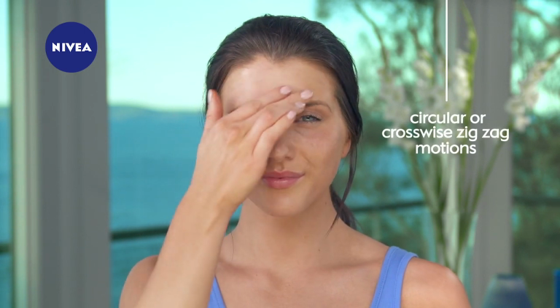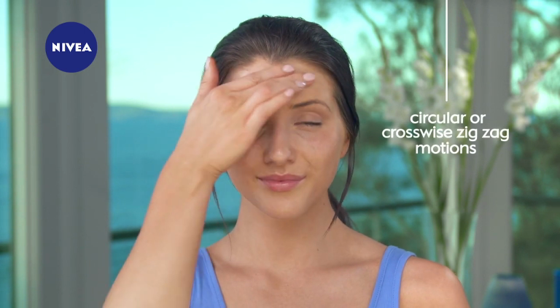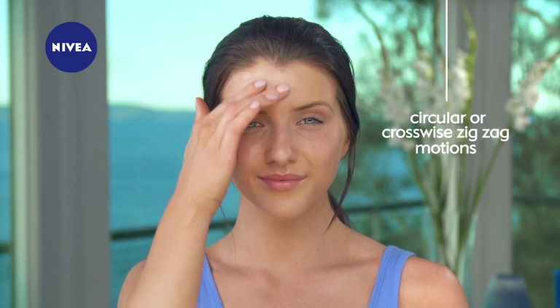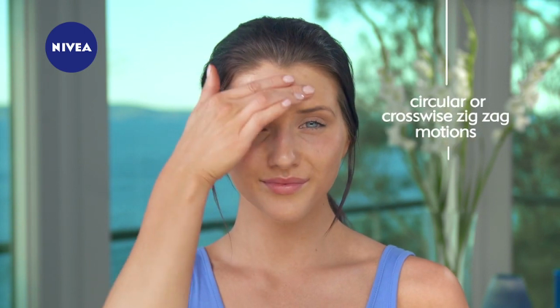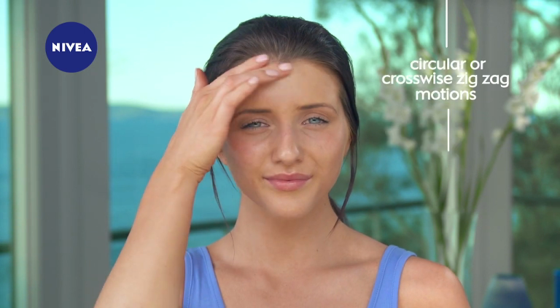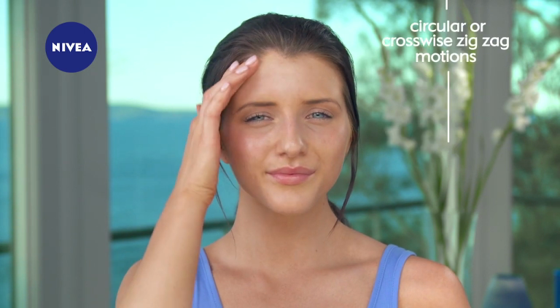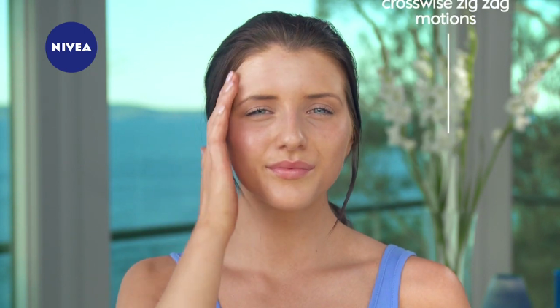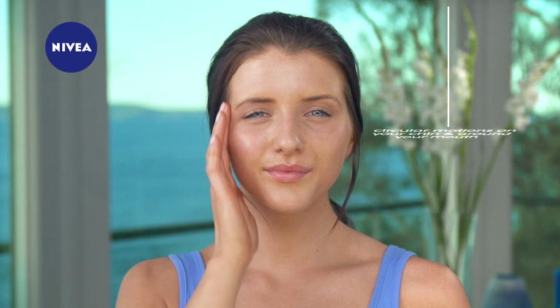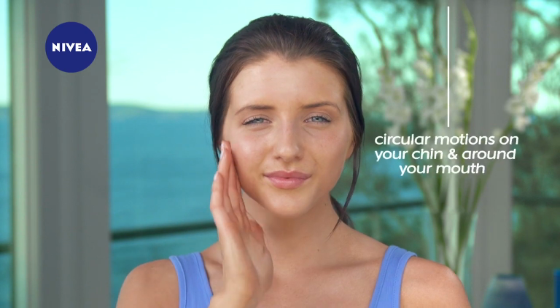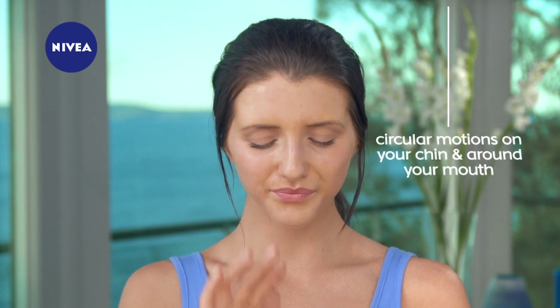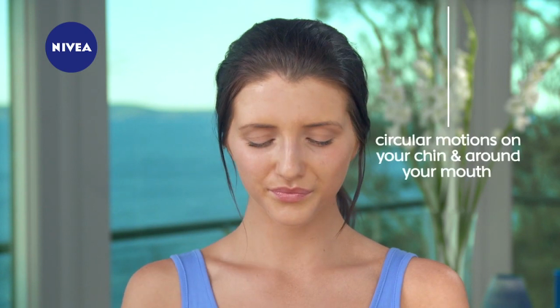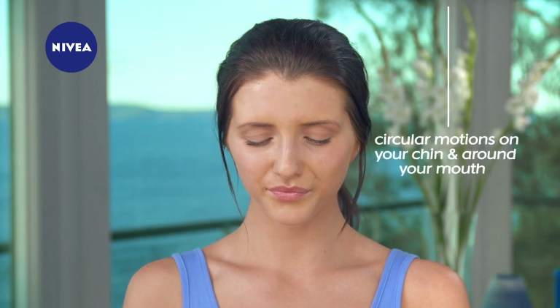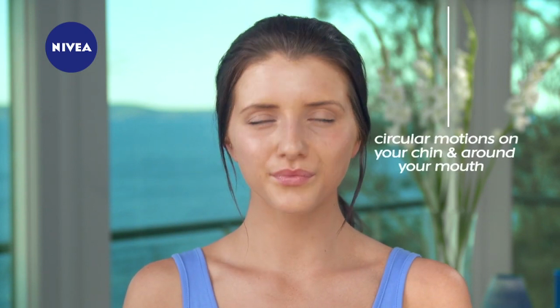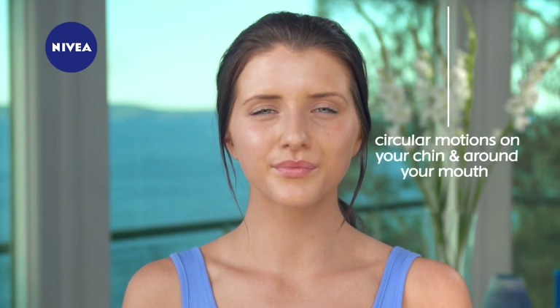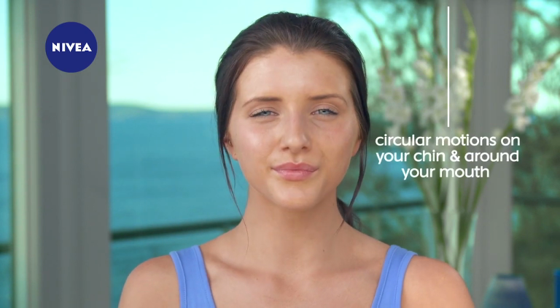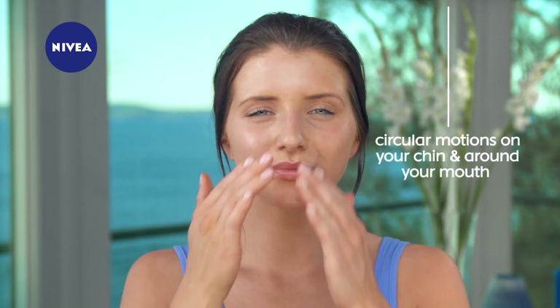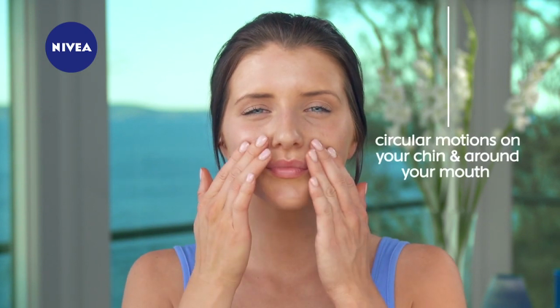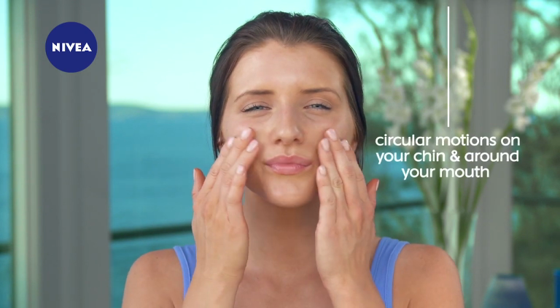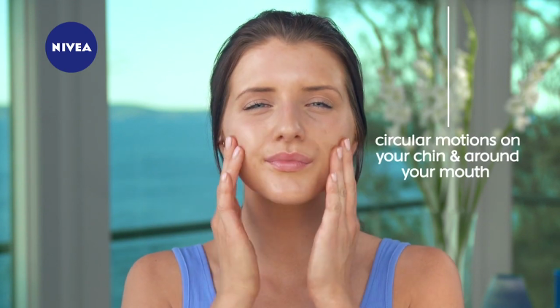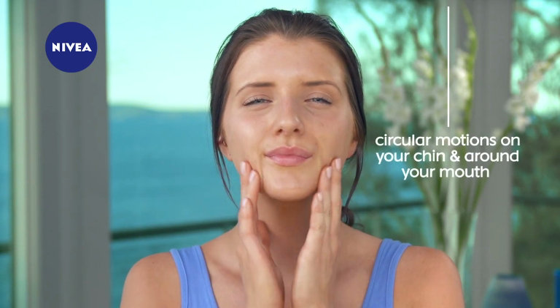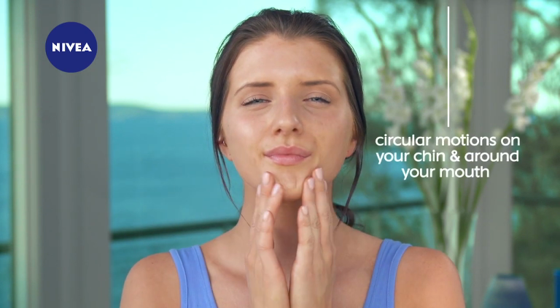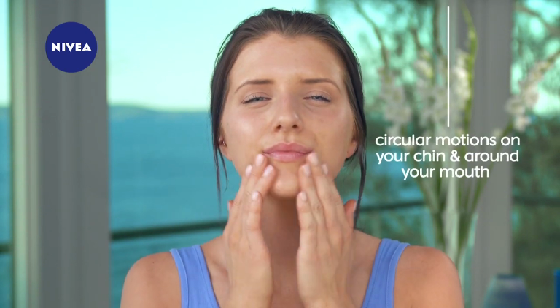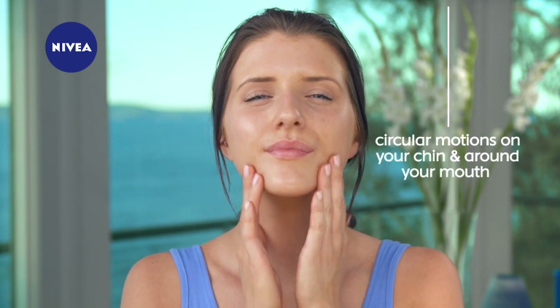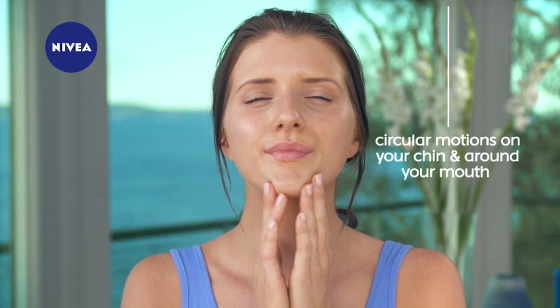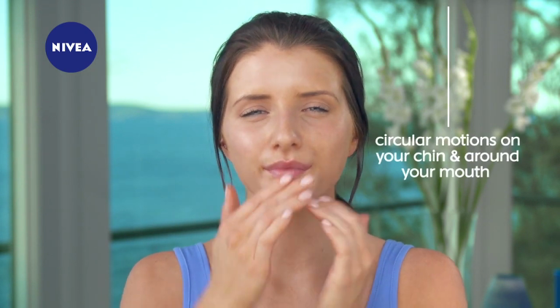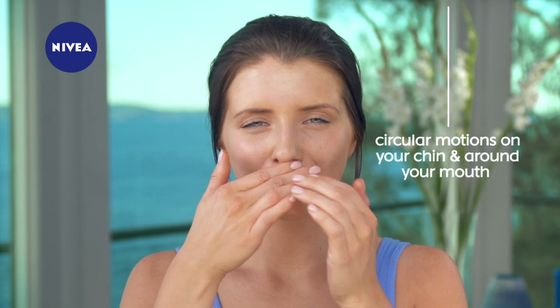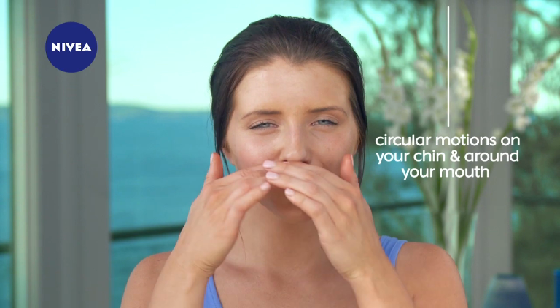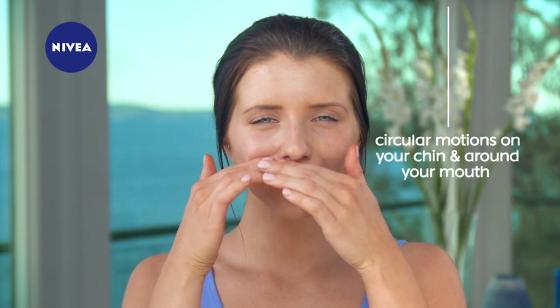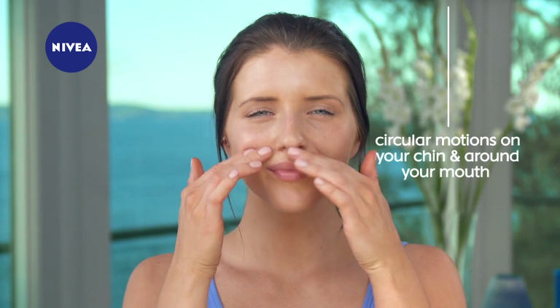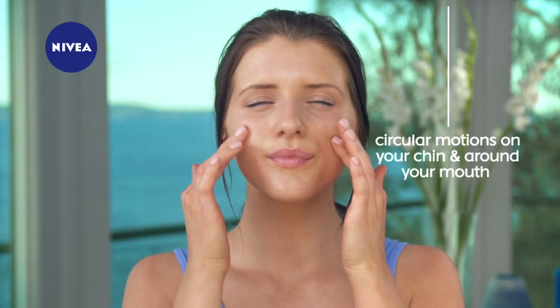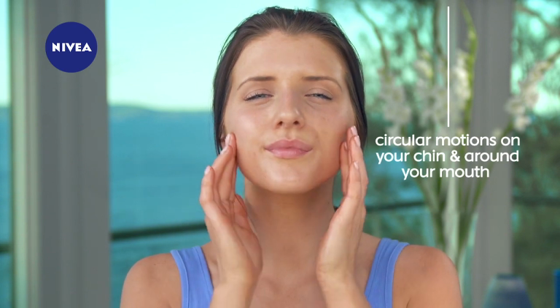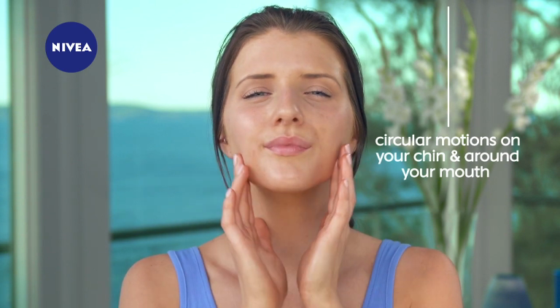Make gentle circular motions on your chin and around your mouth, moving smoothly from the upper lip to the chin as if joining two halves of an apple together.